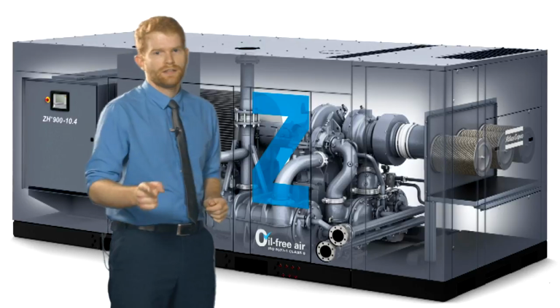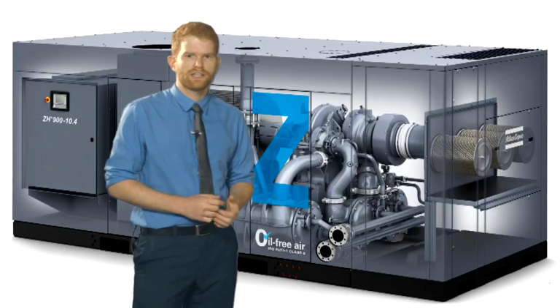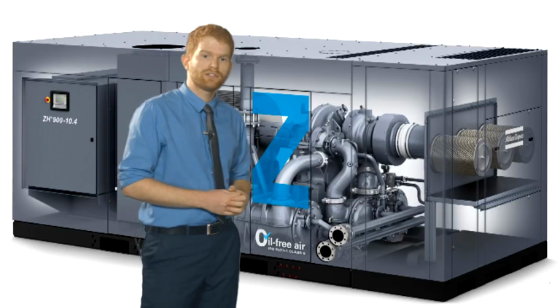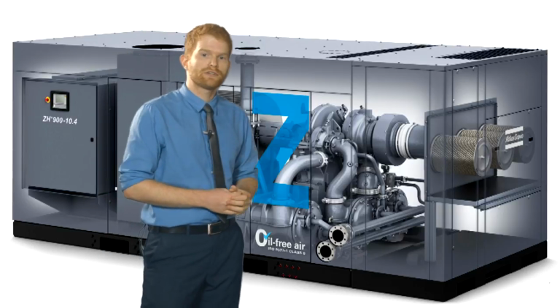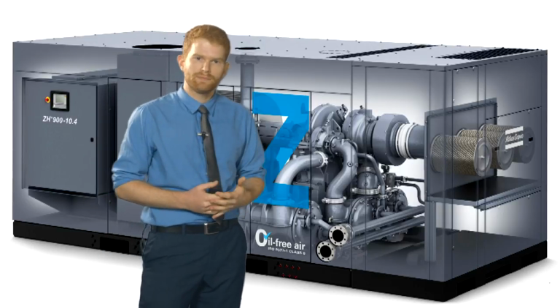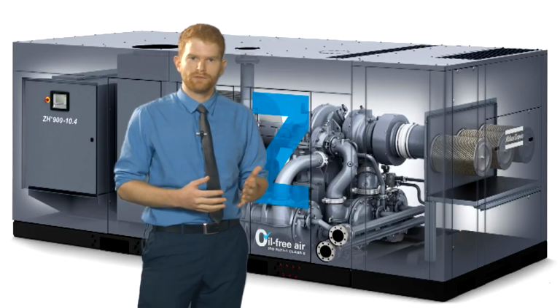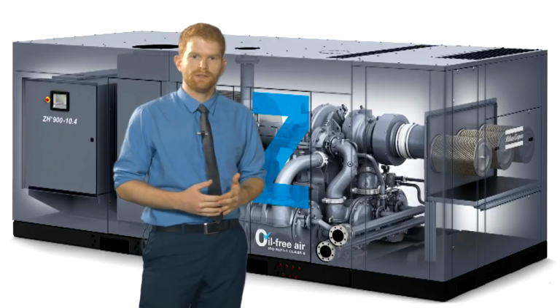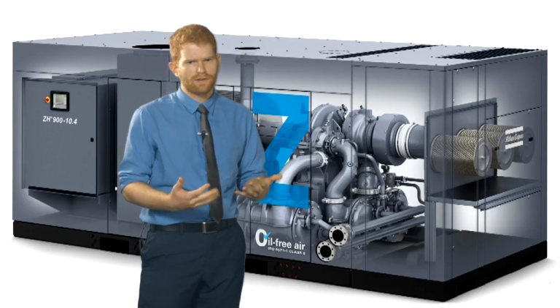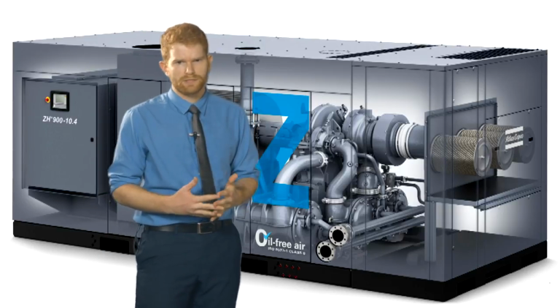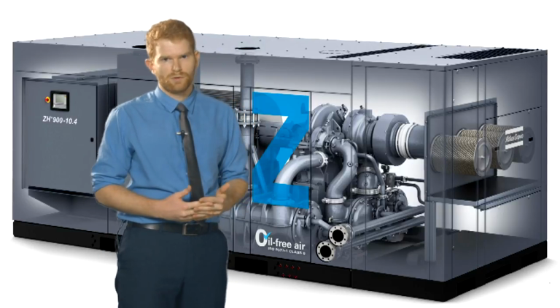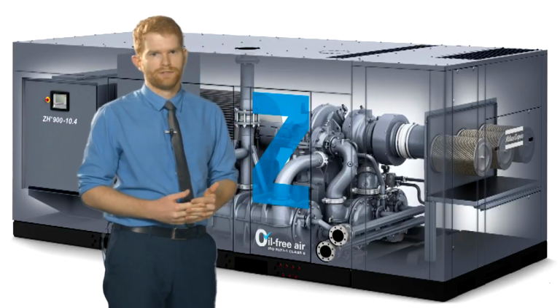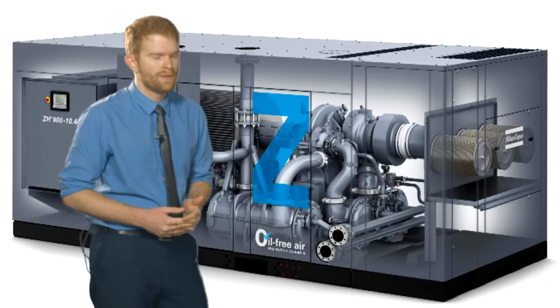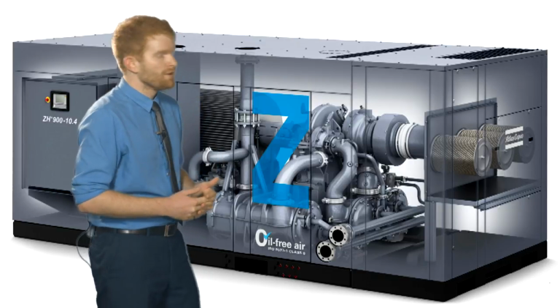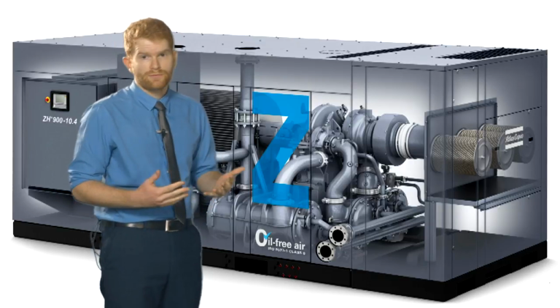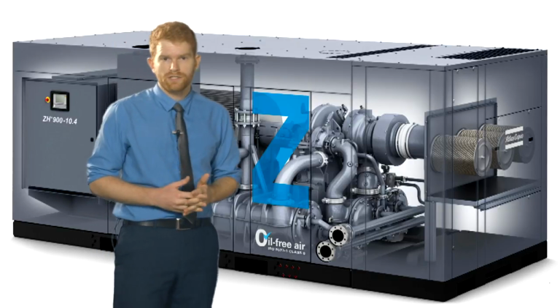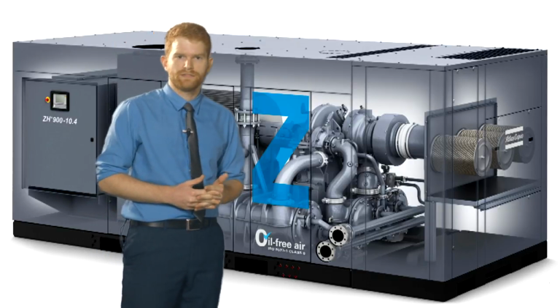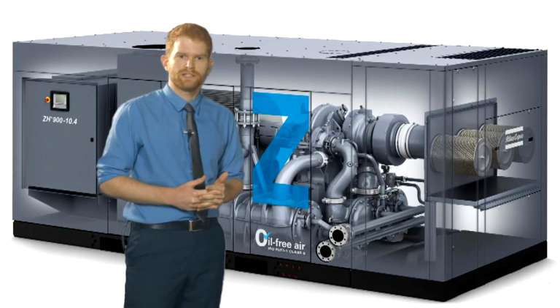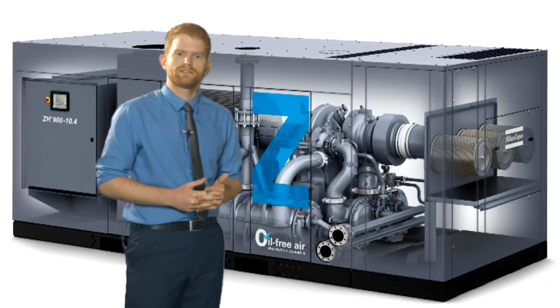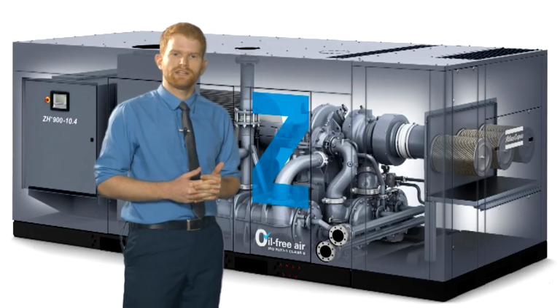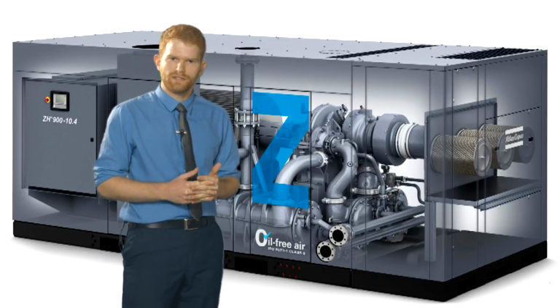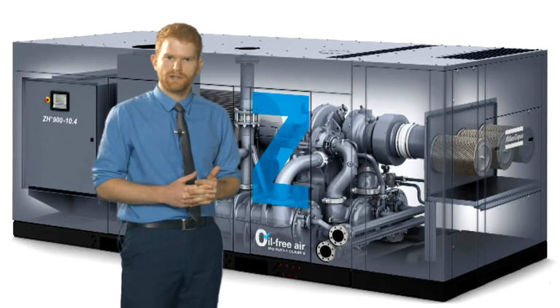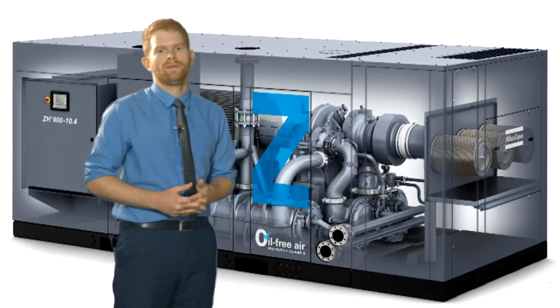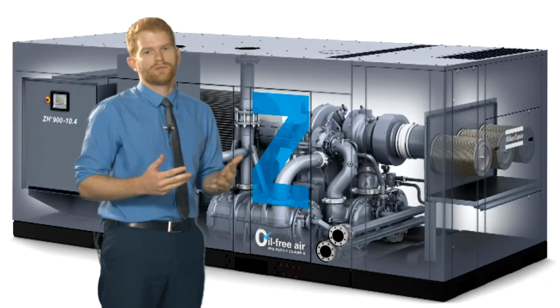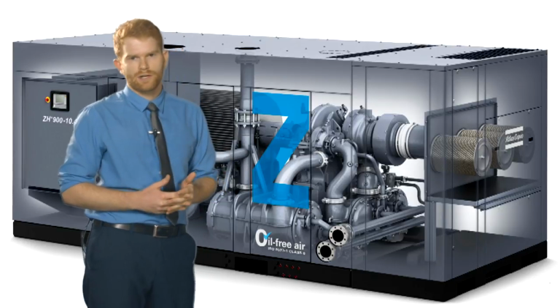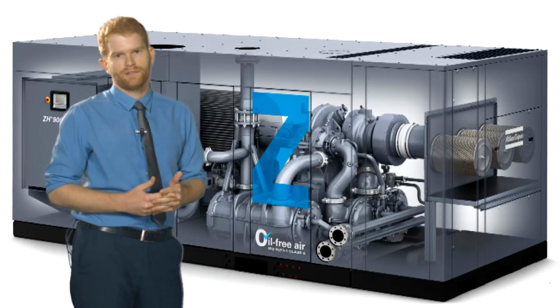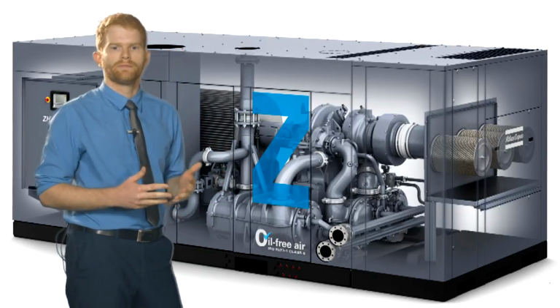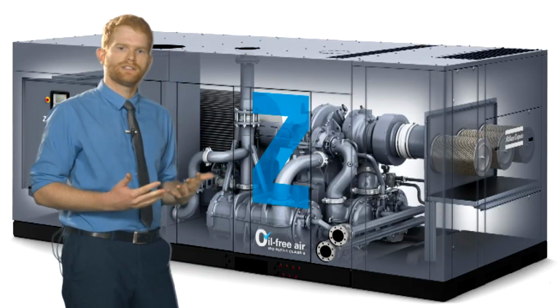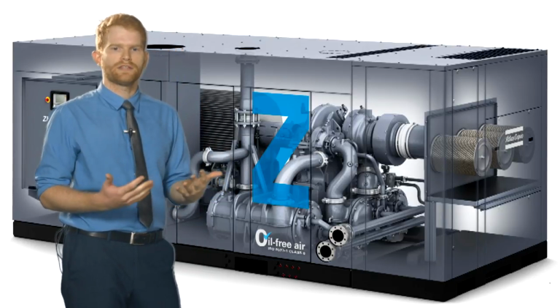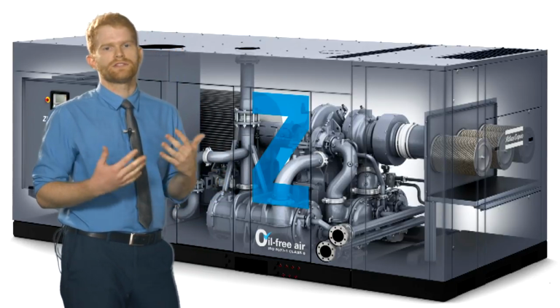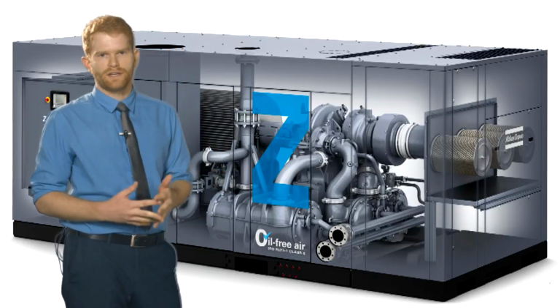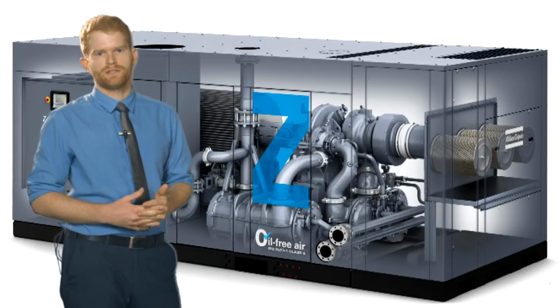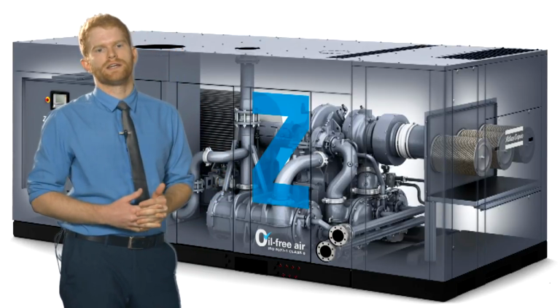These two together should give you increased flexibility with your offers and provide our customers with more options. The range fully covers the previous ZH 10,000 to ZH 15,000 range, with several pressure variants and capacities from 3,000 to 17,000 m³ an hour.